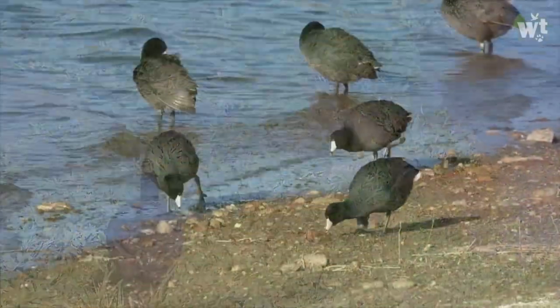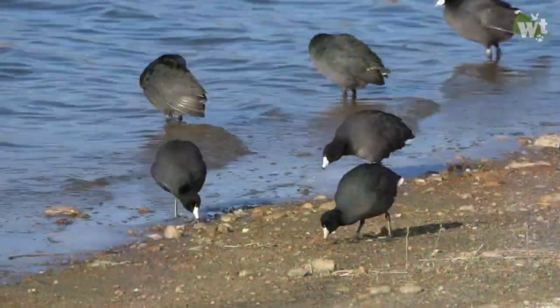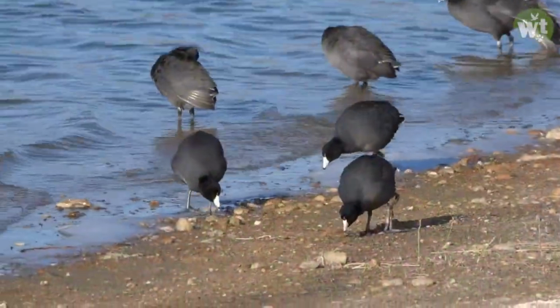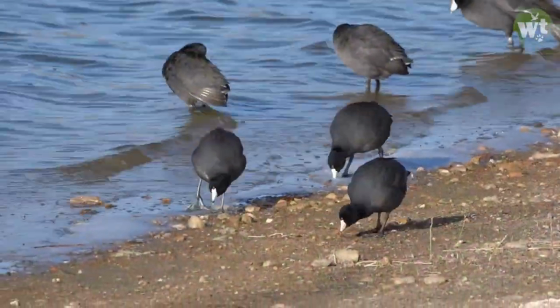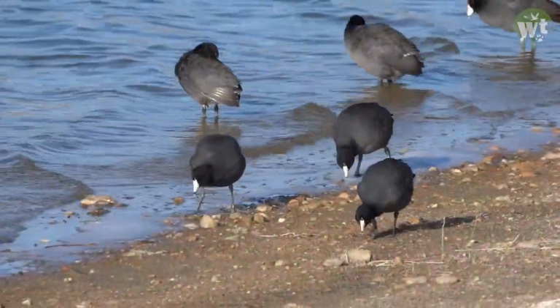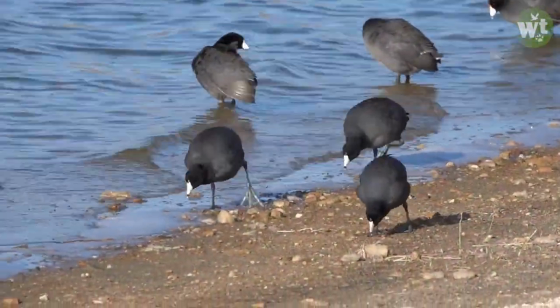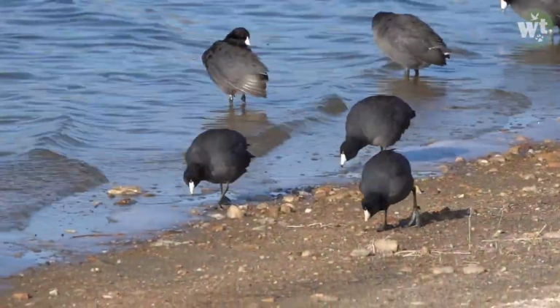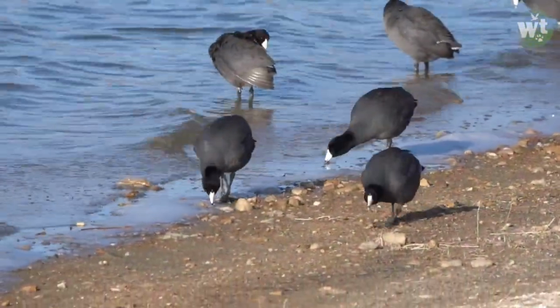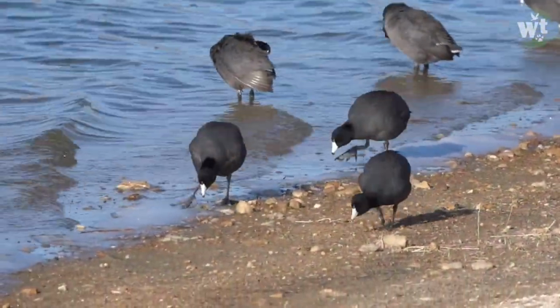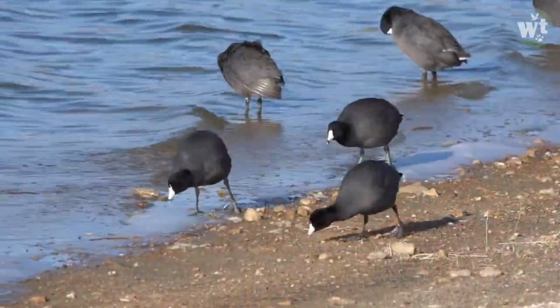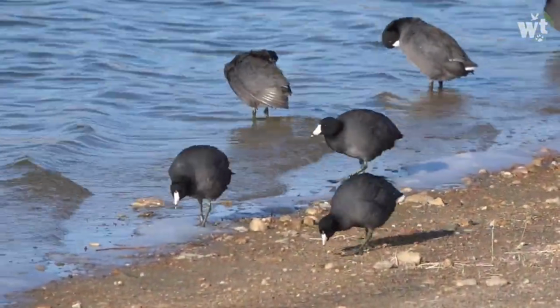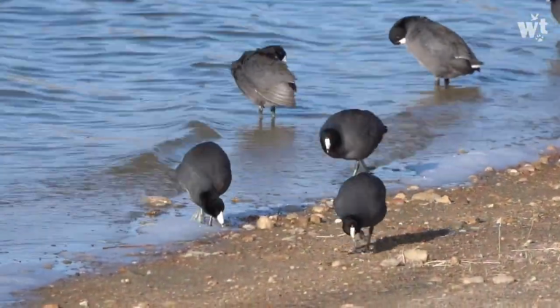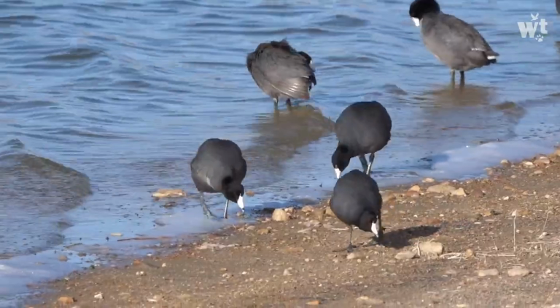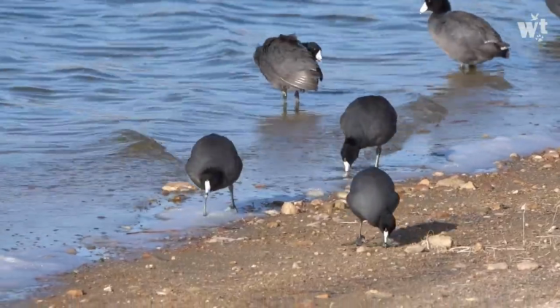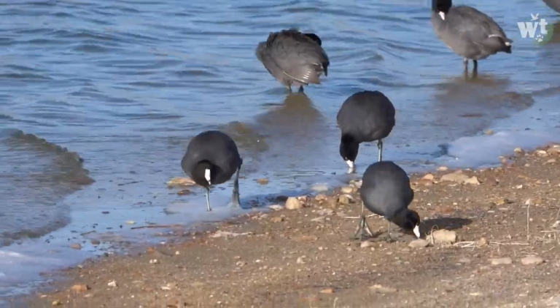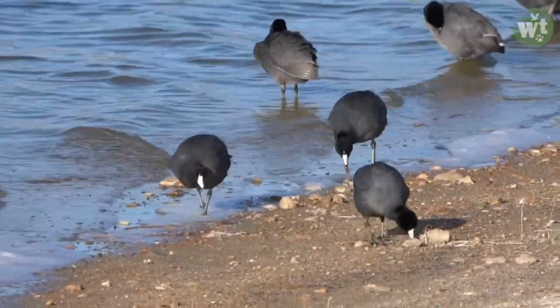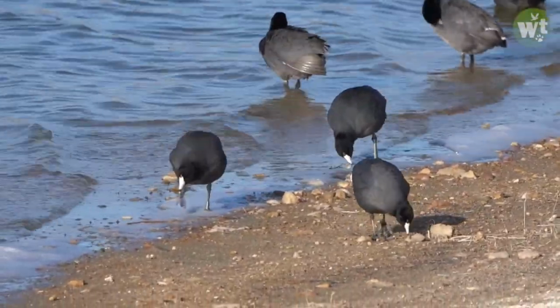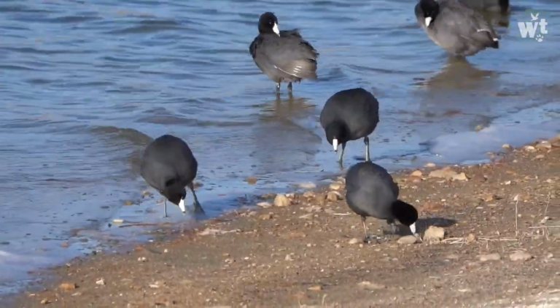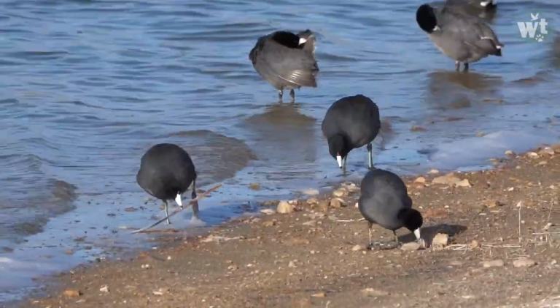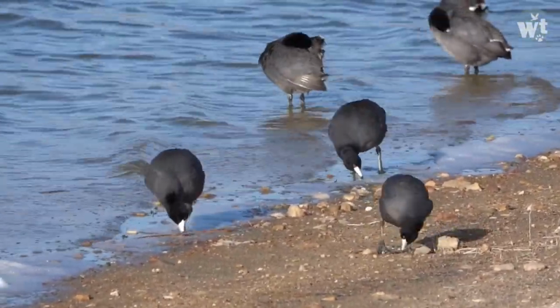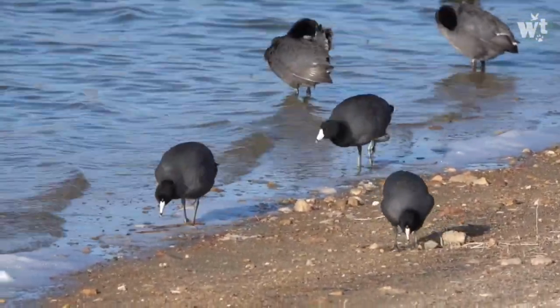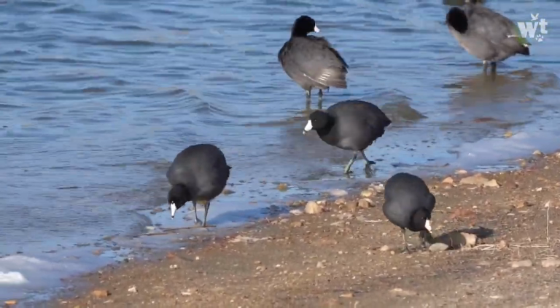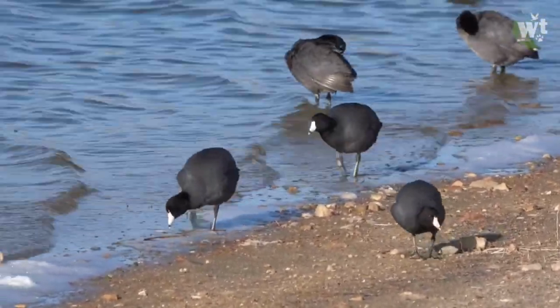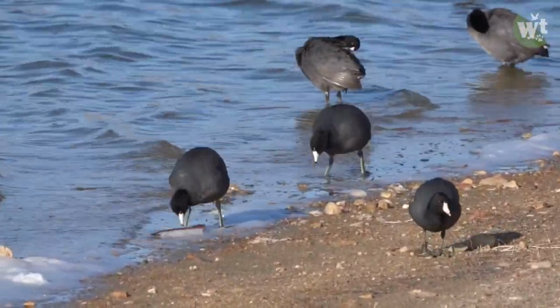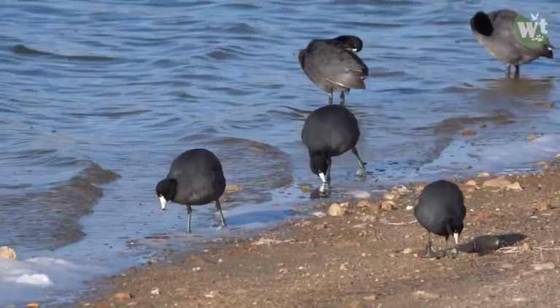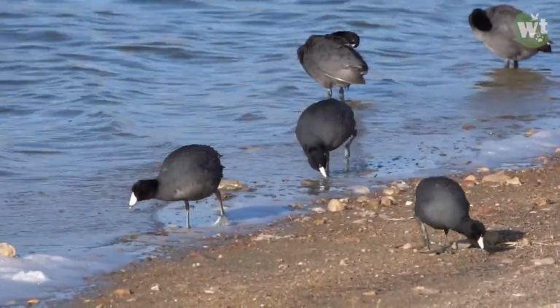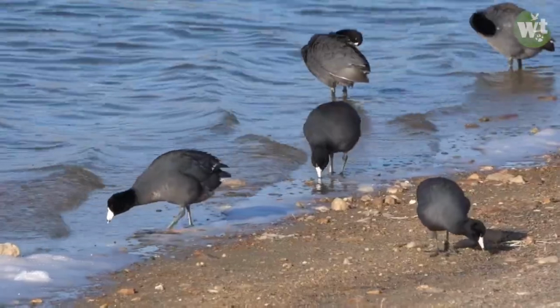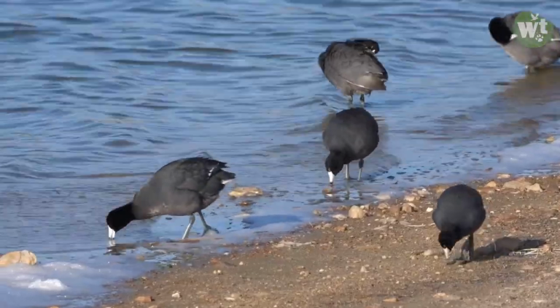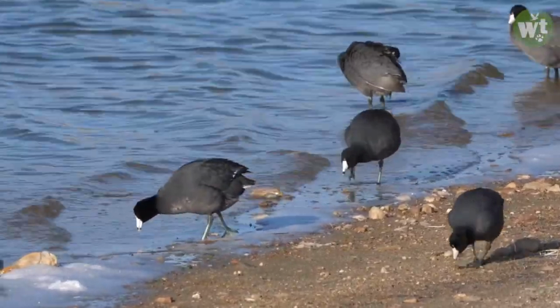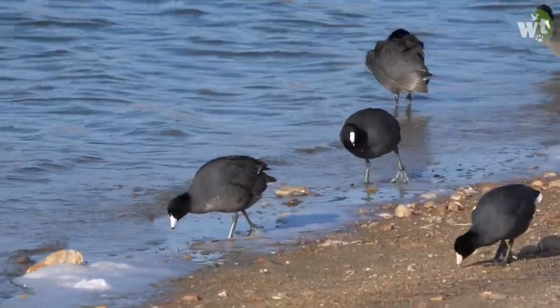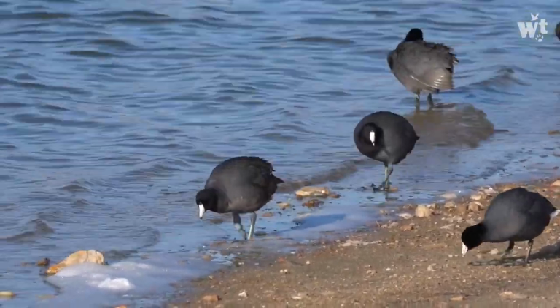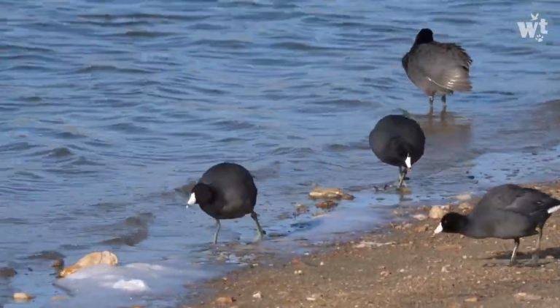The Coot is an omnivore and will take a variety of small live prey, including the eggs of other water birds, as well as algae, vegetation, seeds, and fruit.